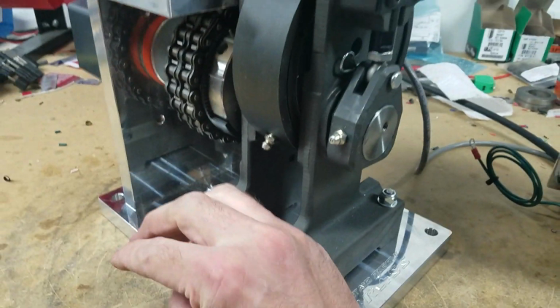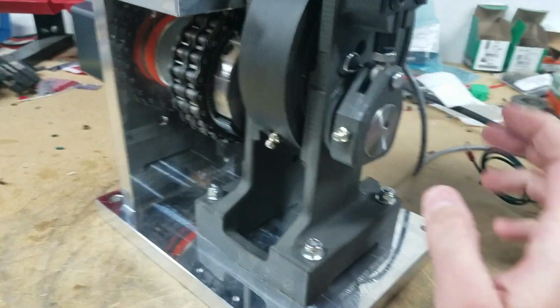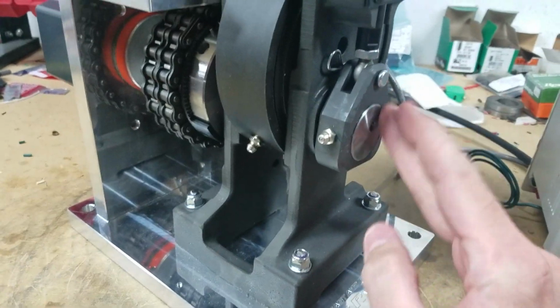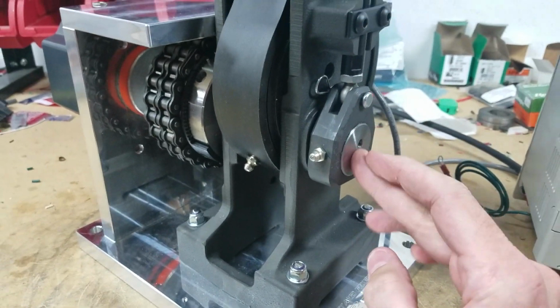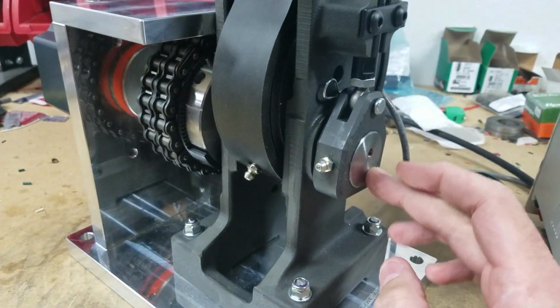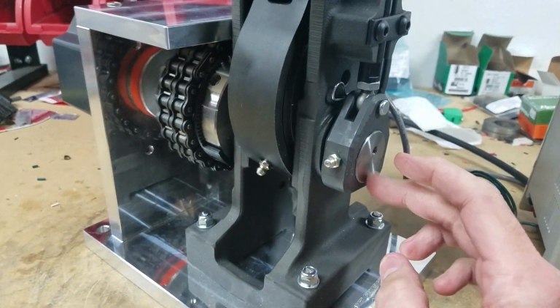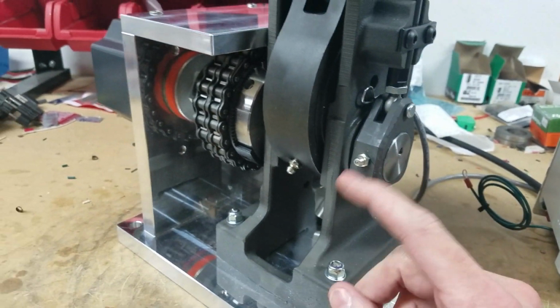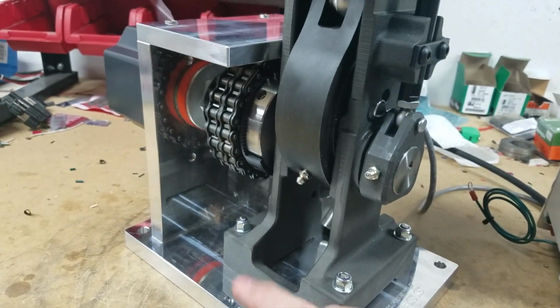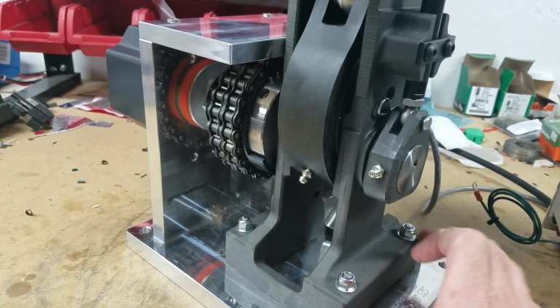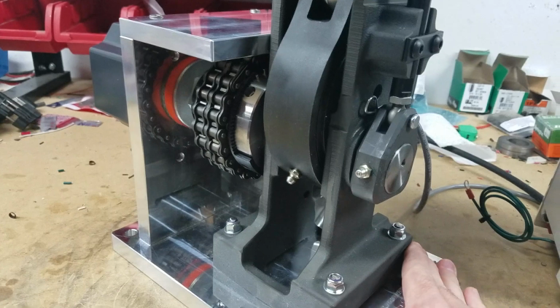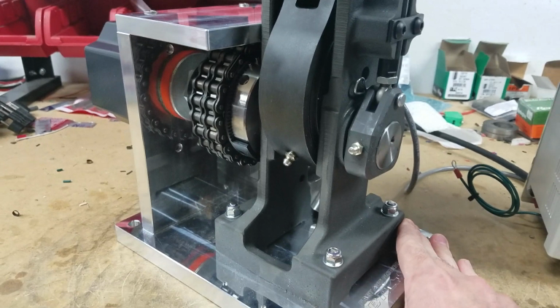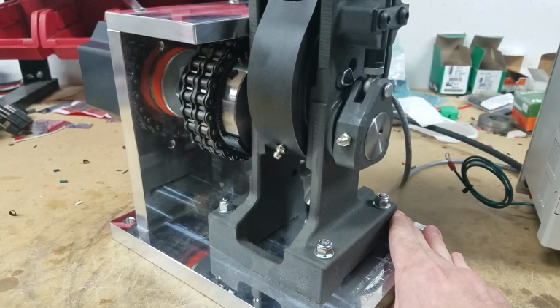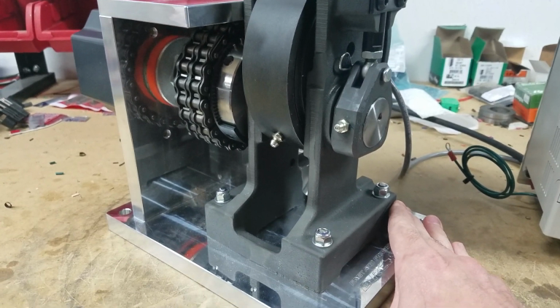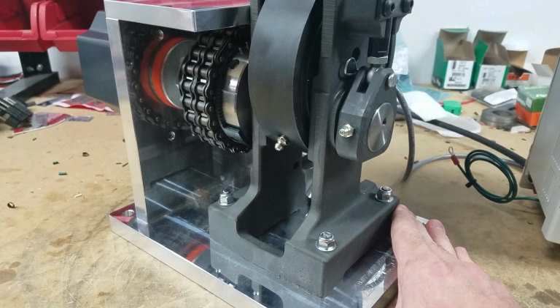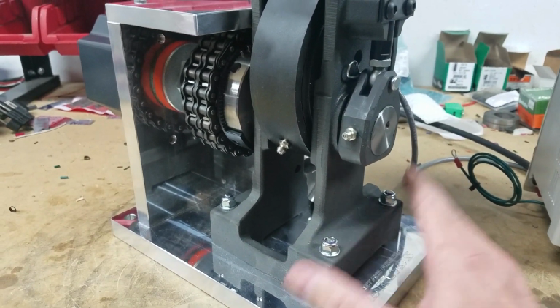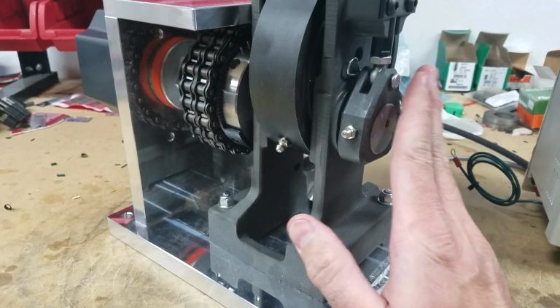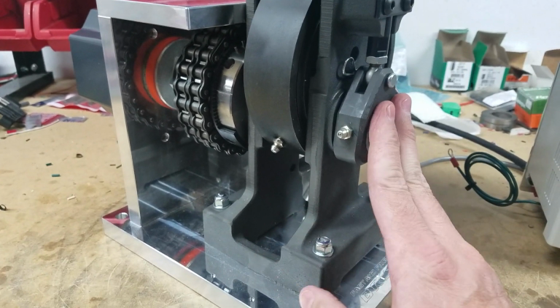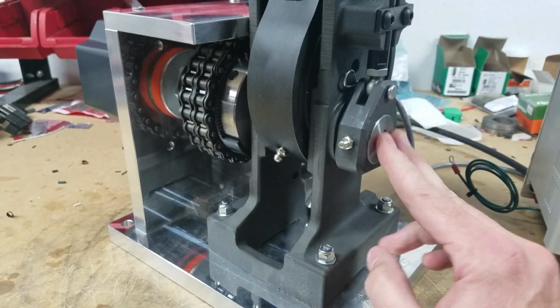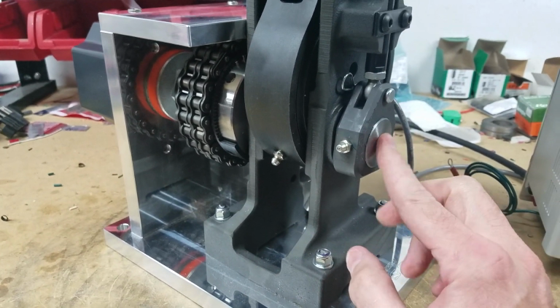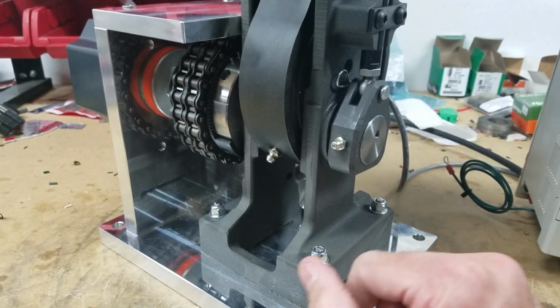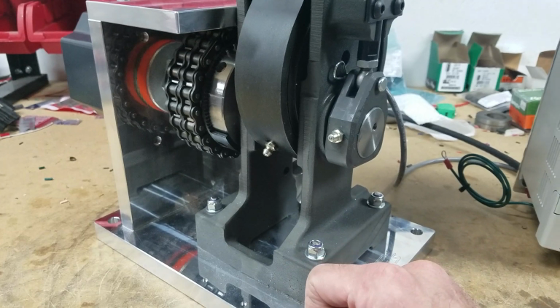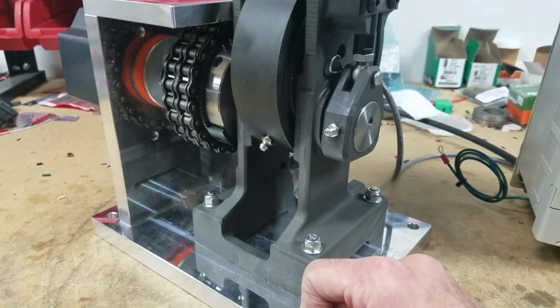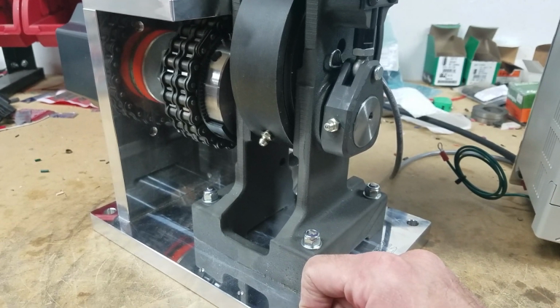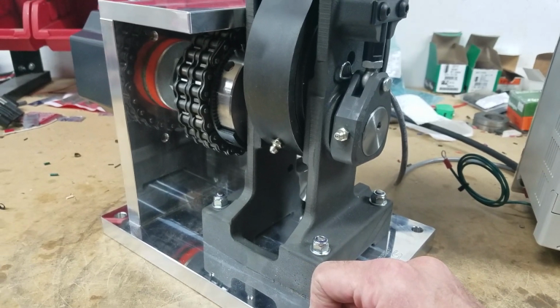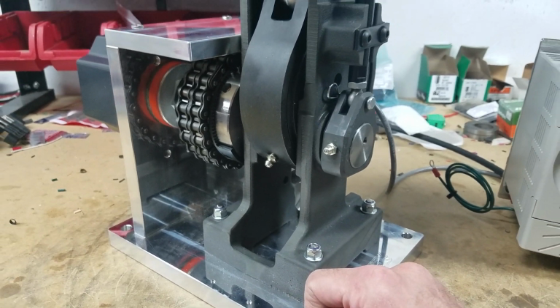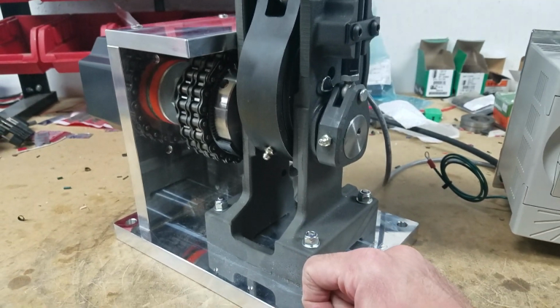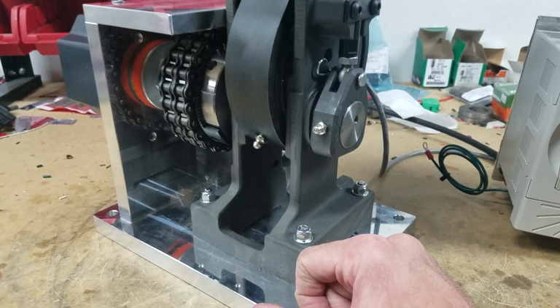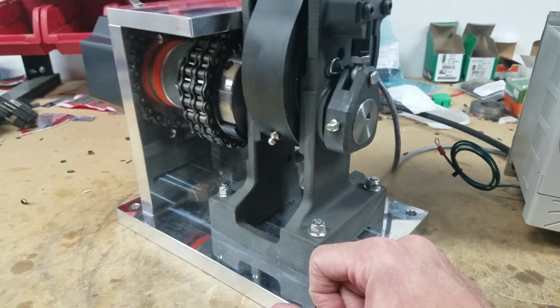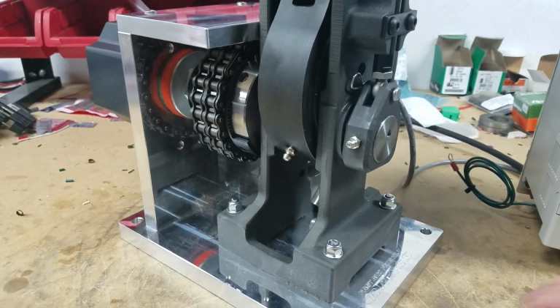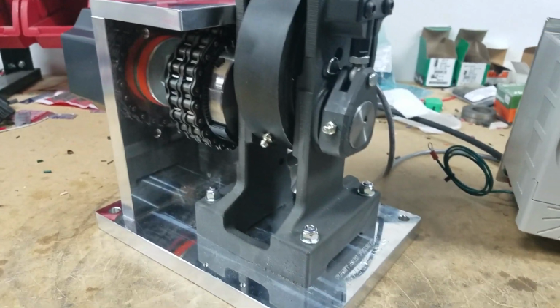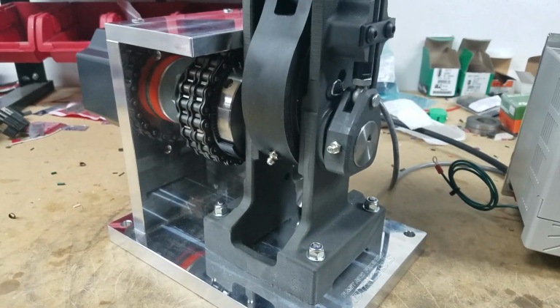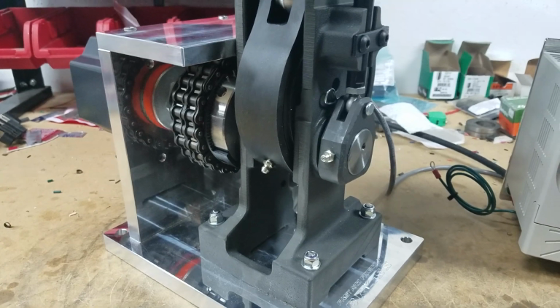We've made a new crankshaft to allow us to drive the press from the left side, which also frees up the swage drive mechanism, making it really easy to connect or disconnect the swage rod depending on the operation that you're doing.